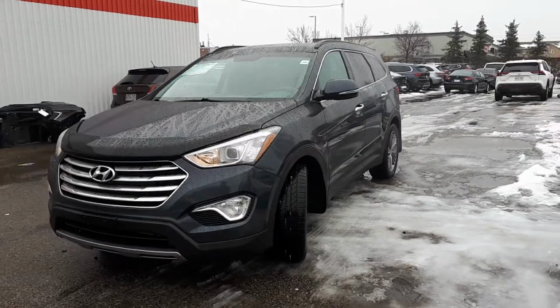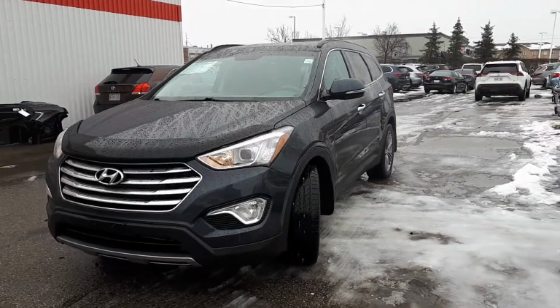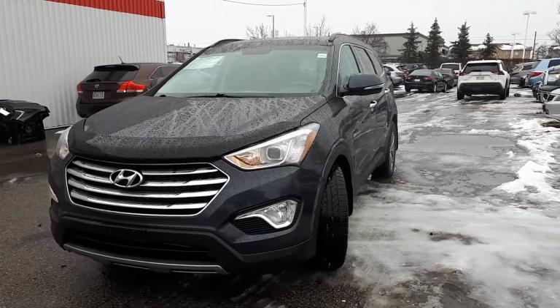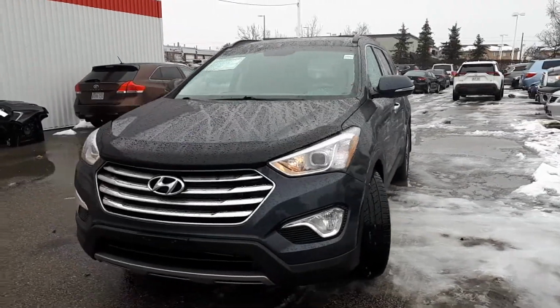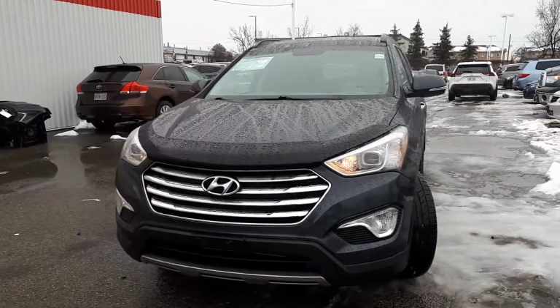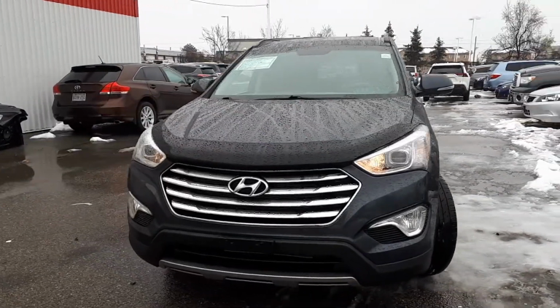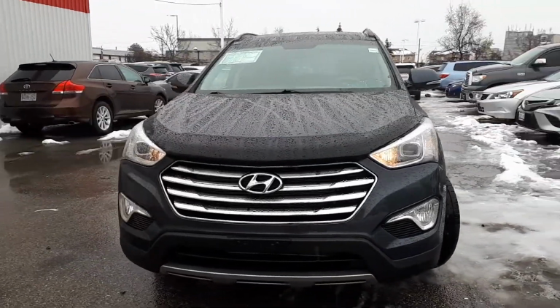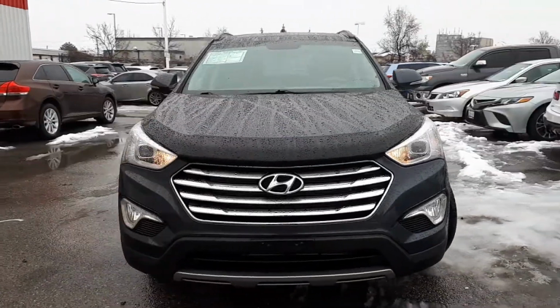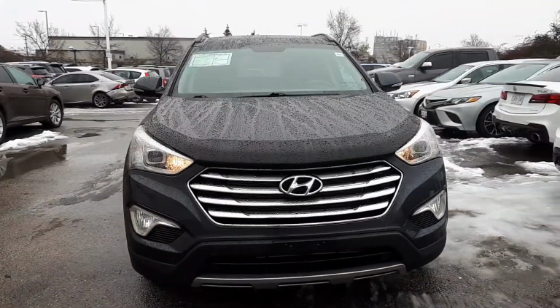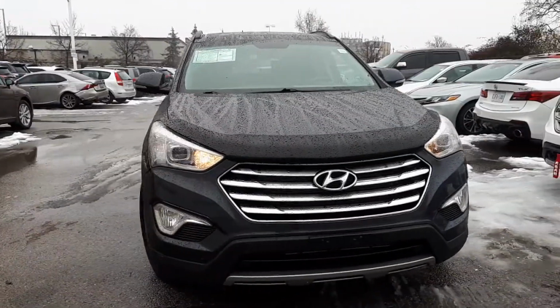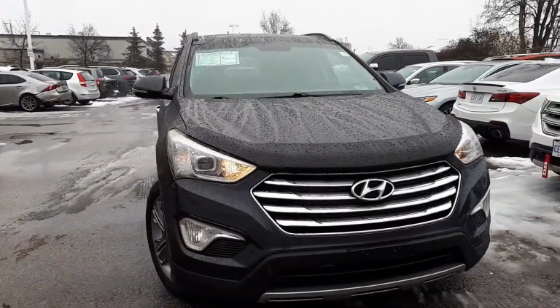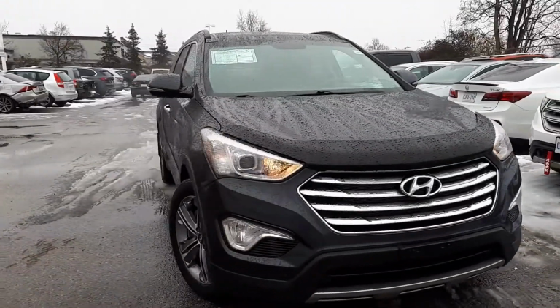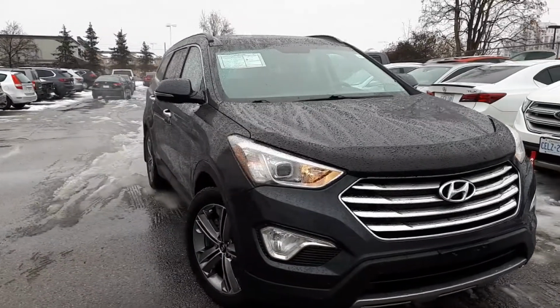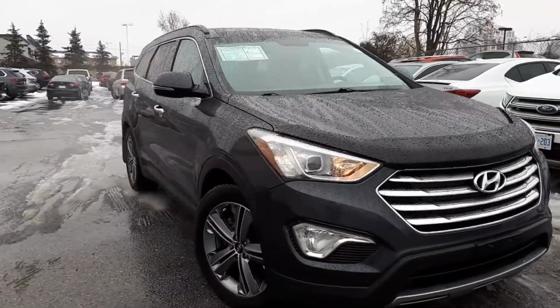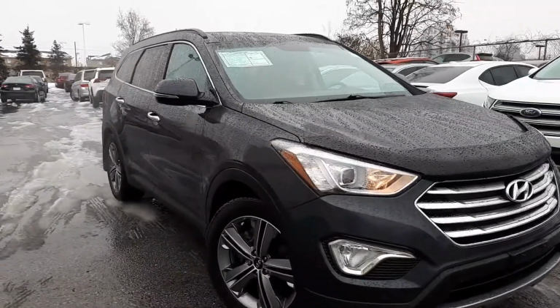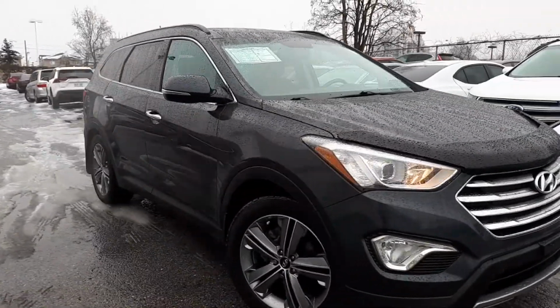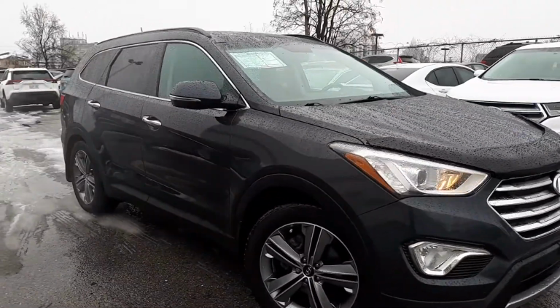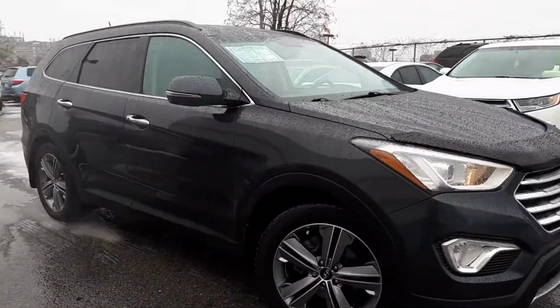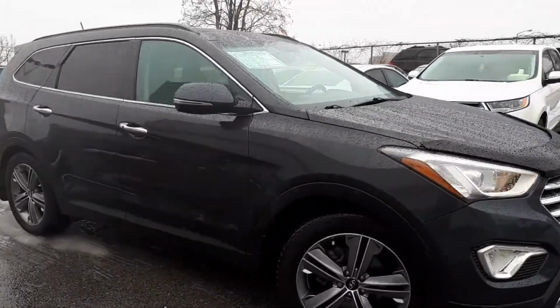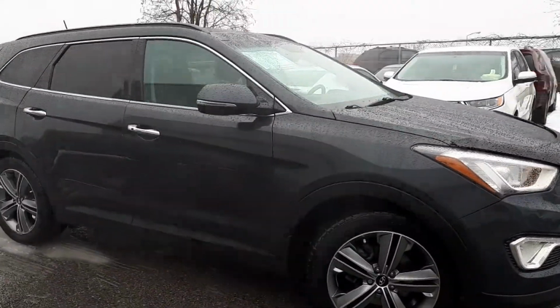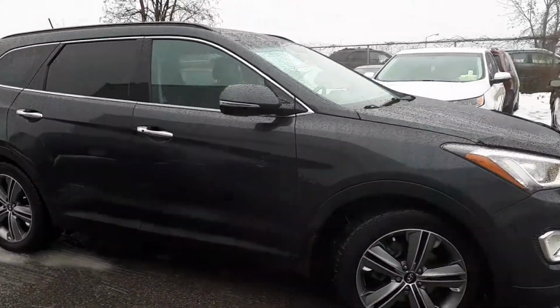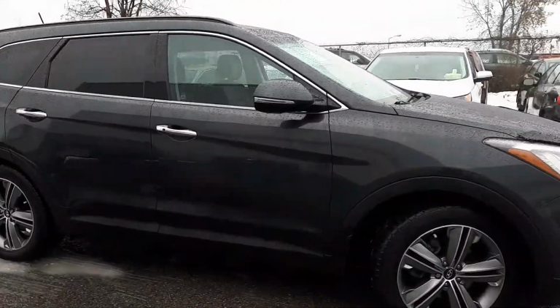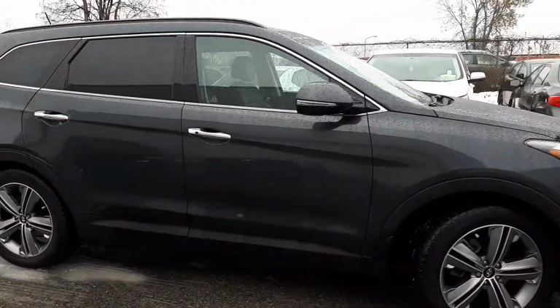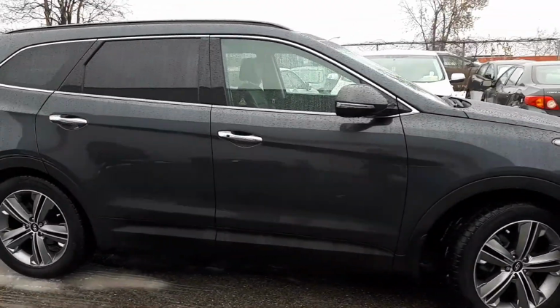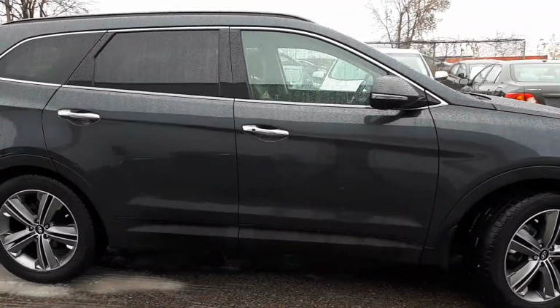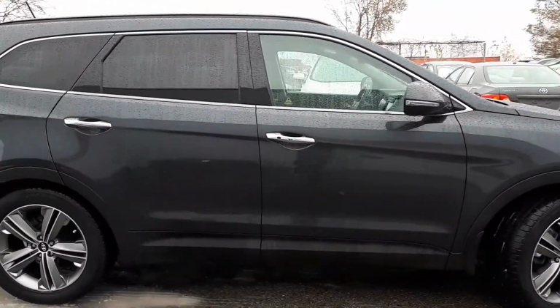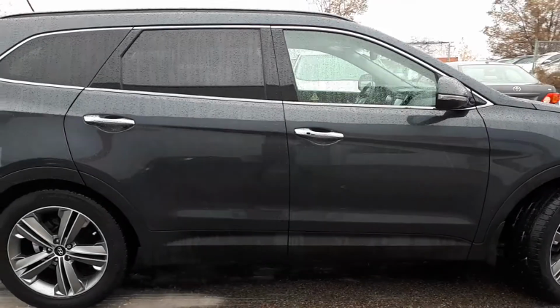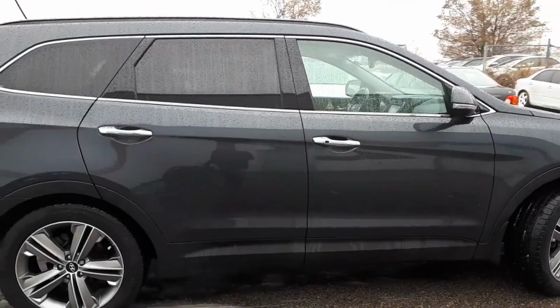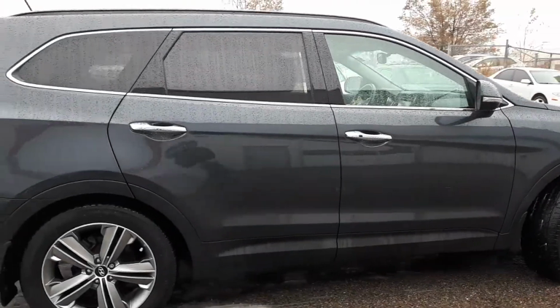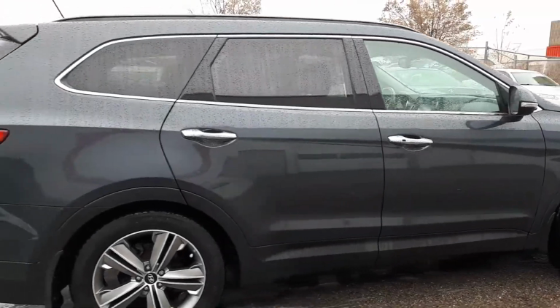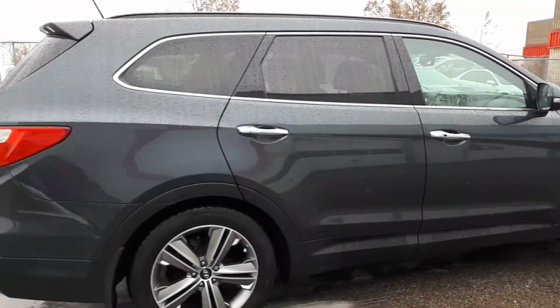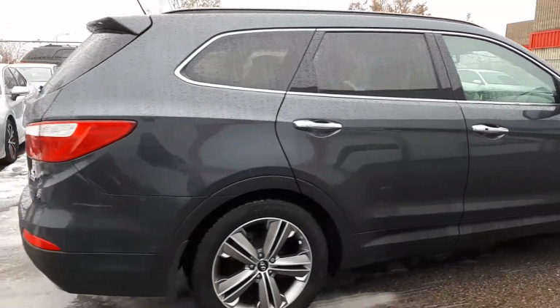Here at Bermel Toyota we have a DriveShield certified 2015 Hyundai Santa Fe XL Limited. Here's a quick look at the outside of the vehicle.